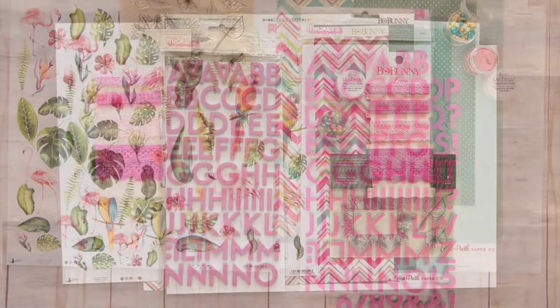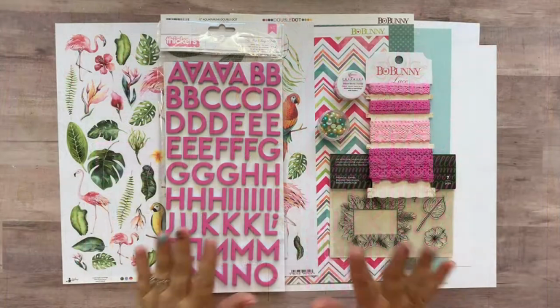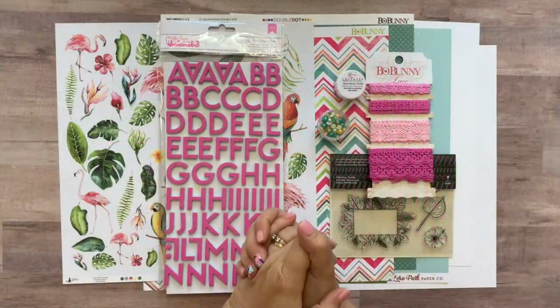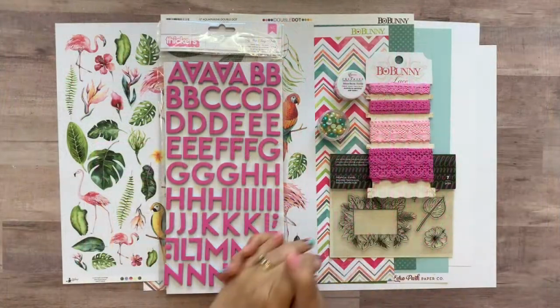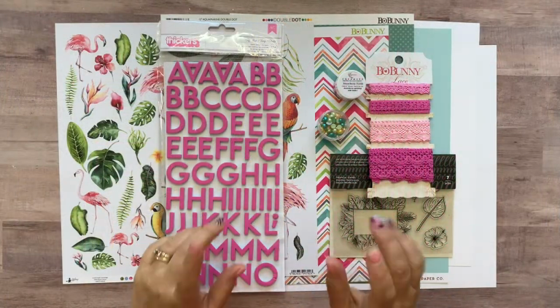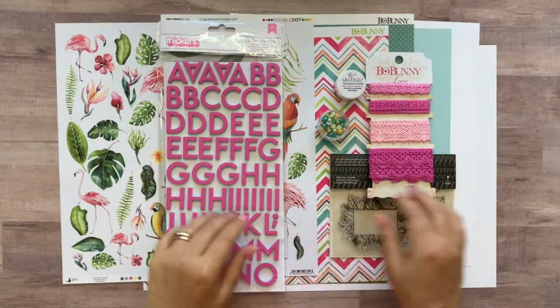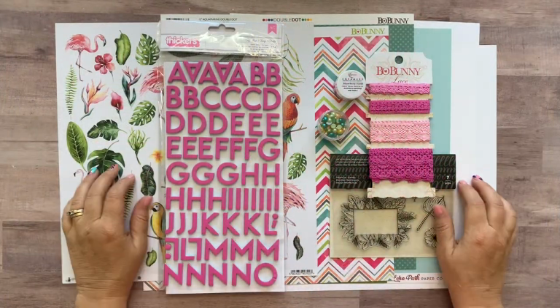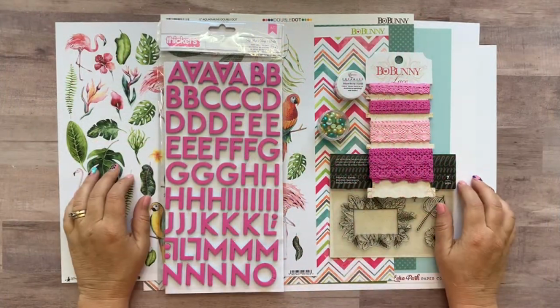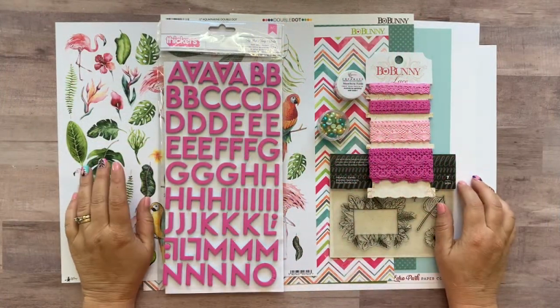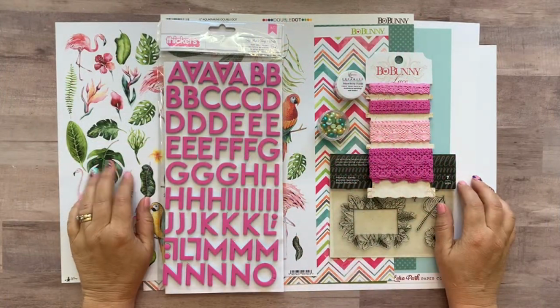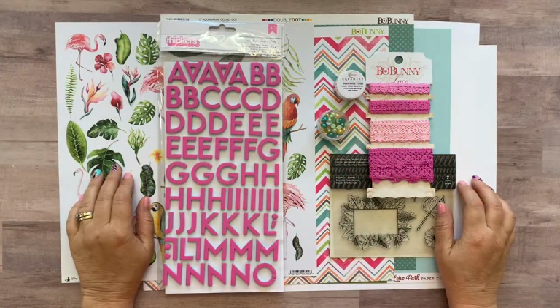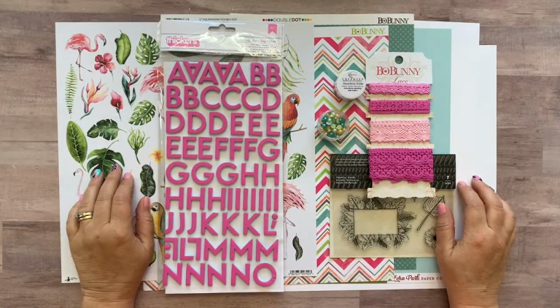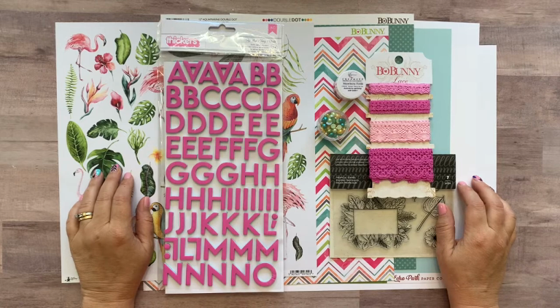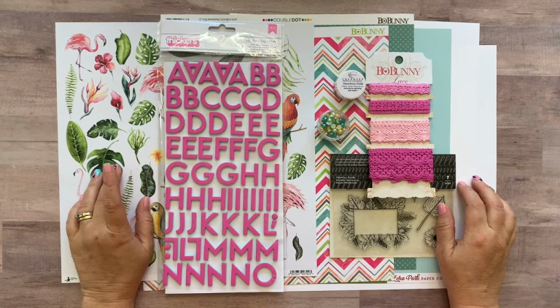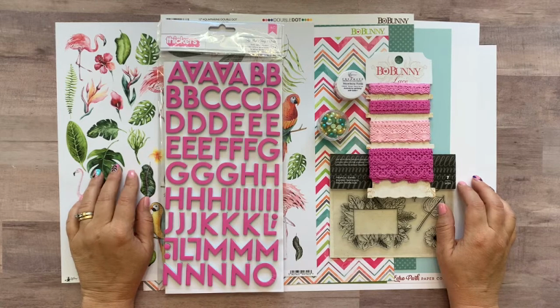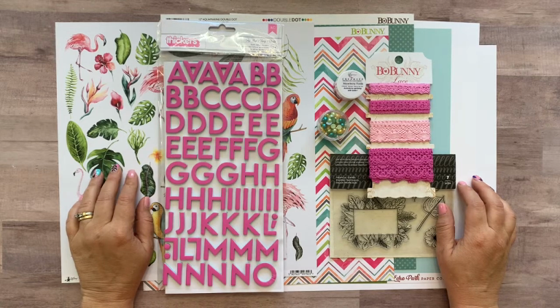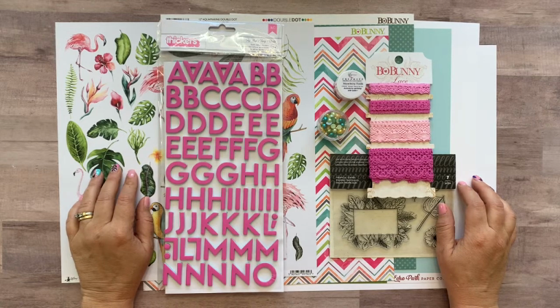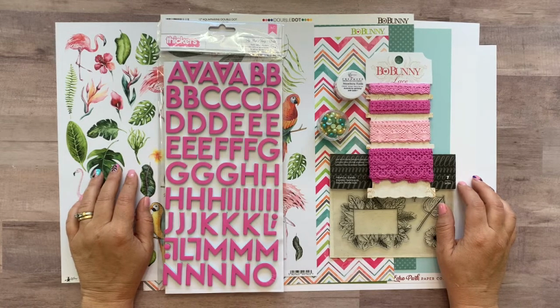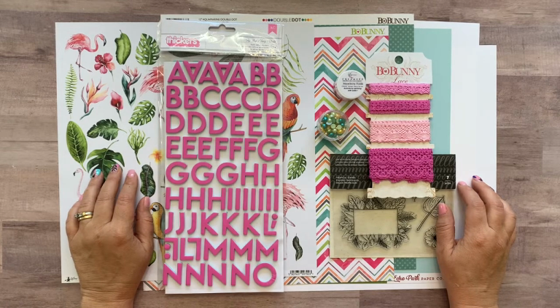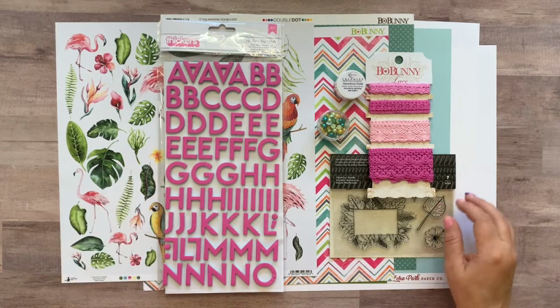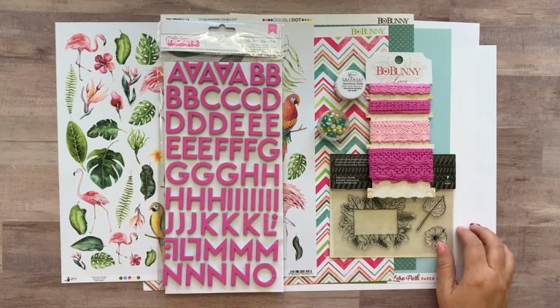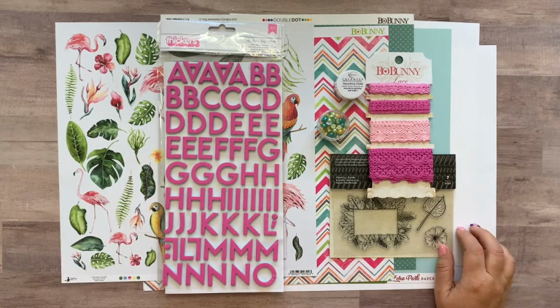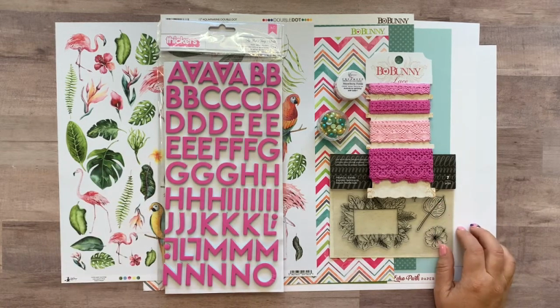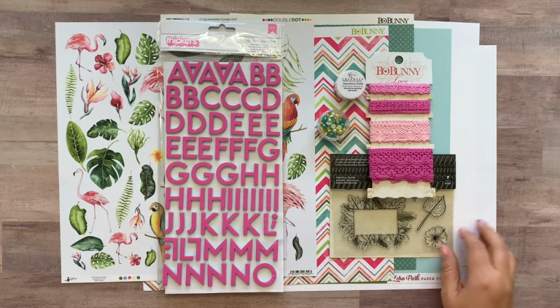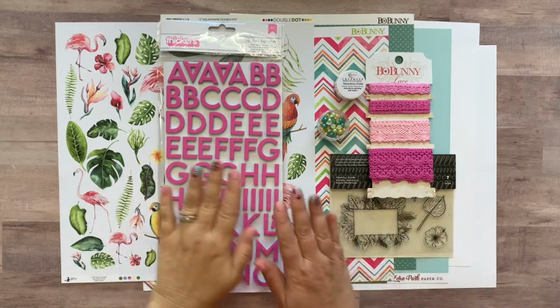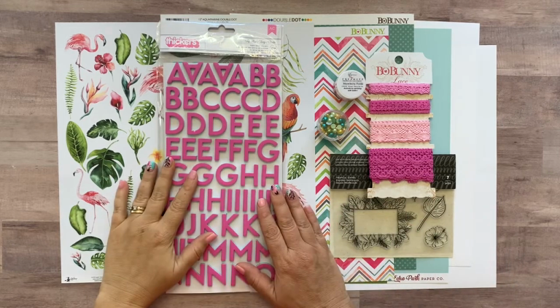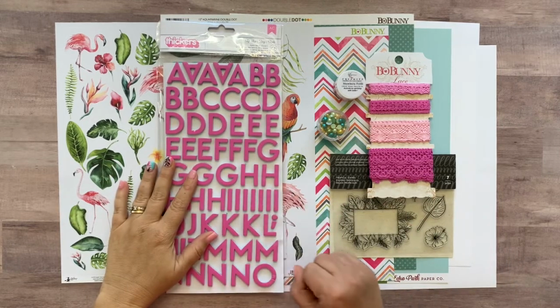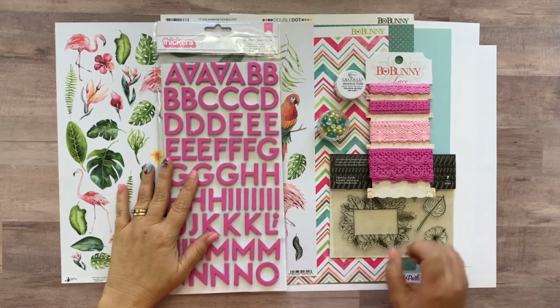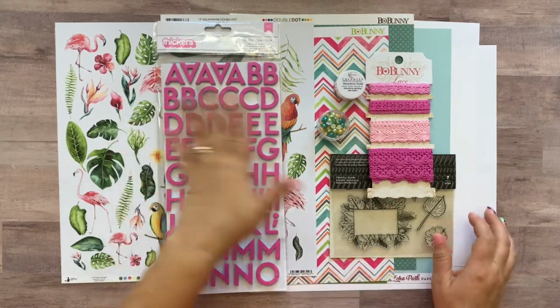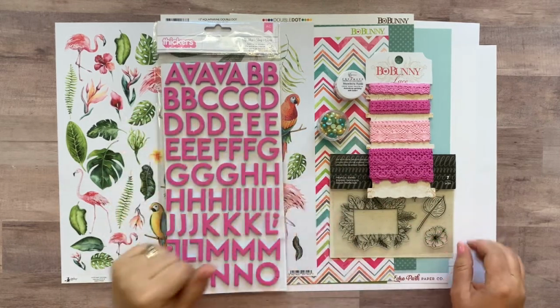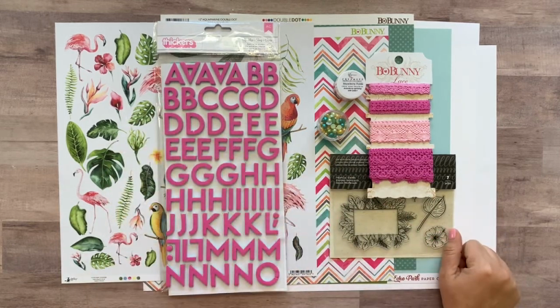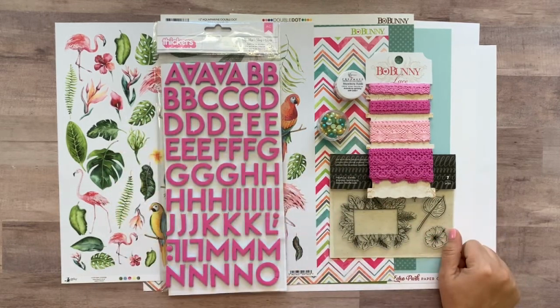Hi guys, it's Meredith here, and I'm here with you today with the Not Just For Boys Kit Club page kit instructions for our Tropical Vibes Kit. Before I start showing you what to do for this layout, I'm going to go over what you're going to get in your kit.